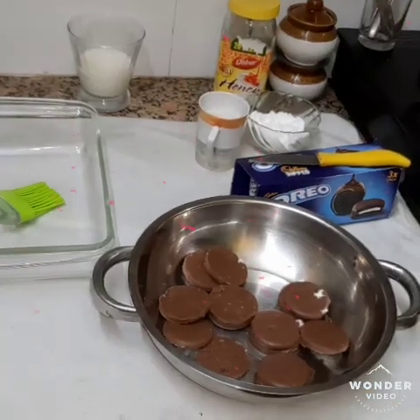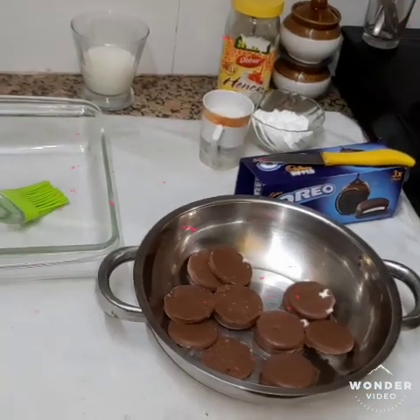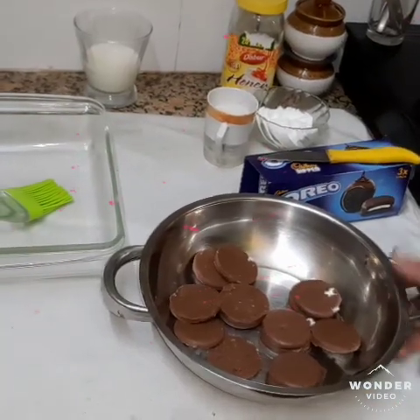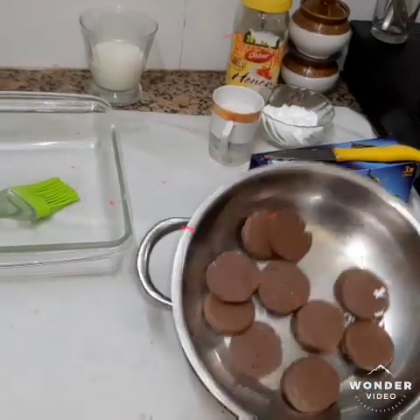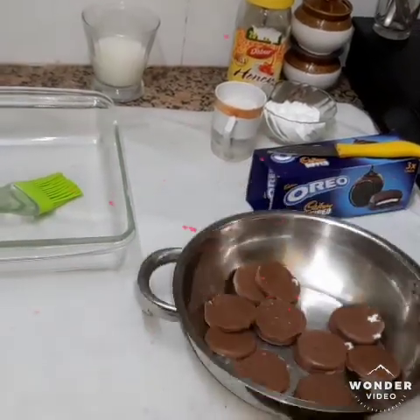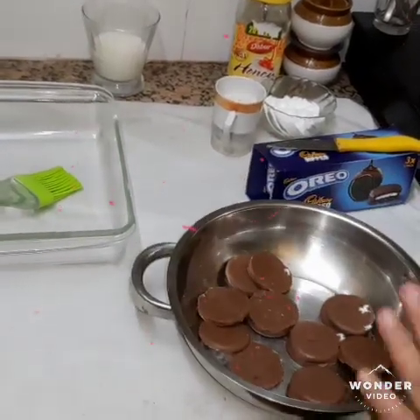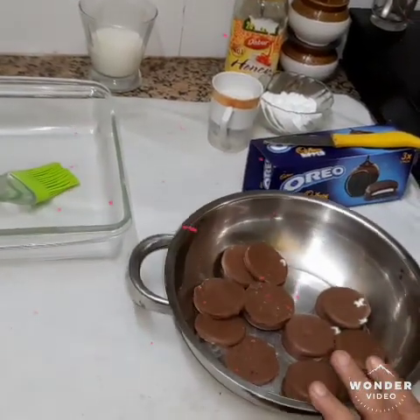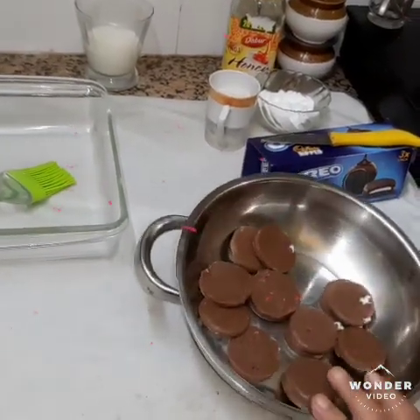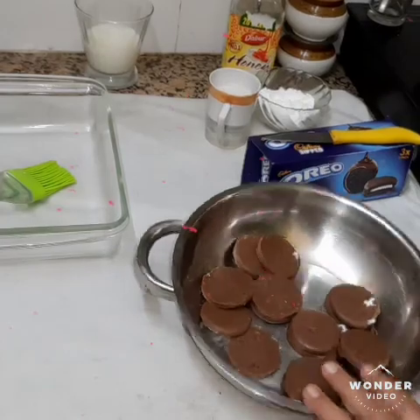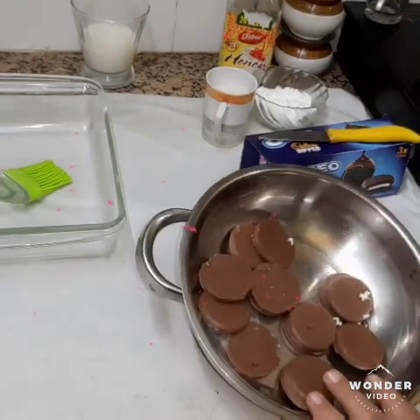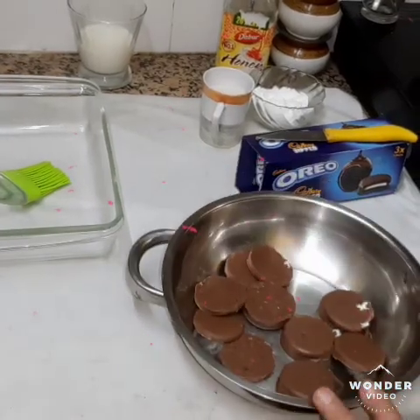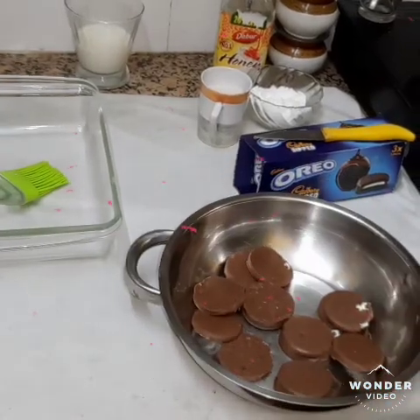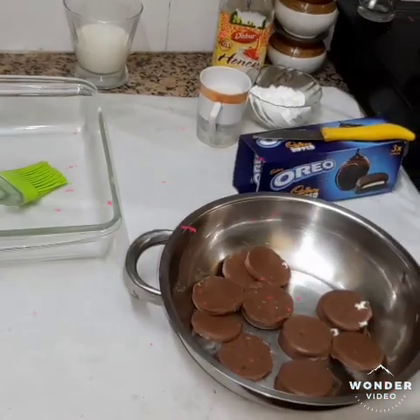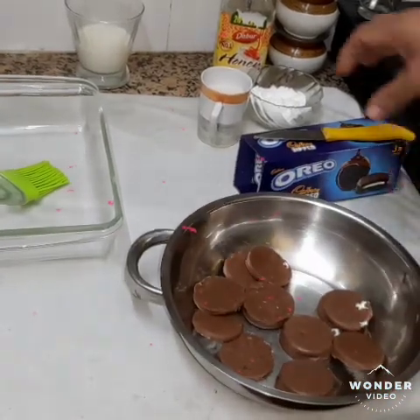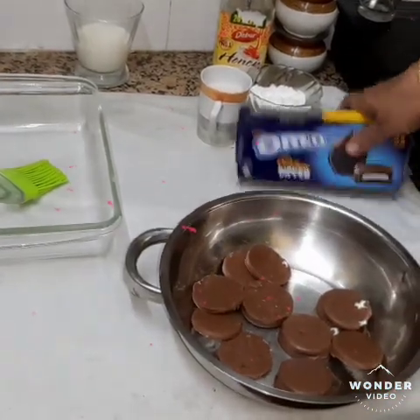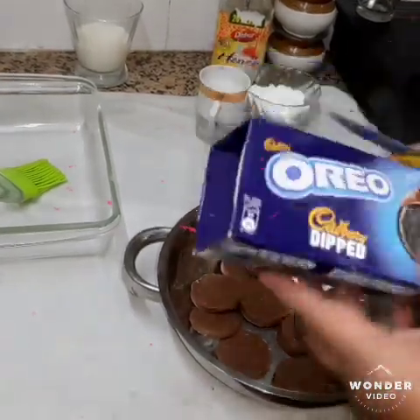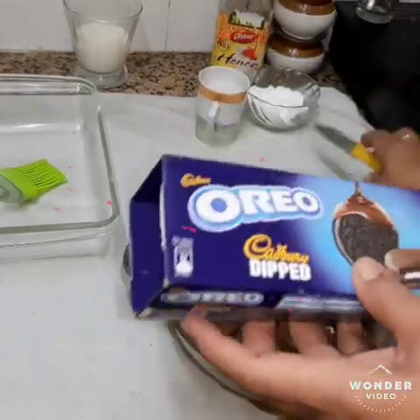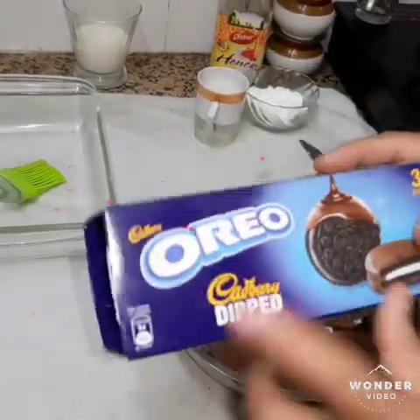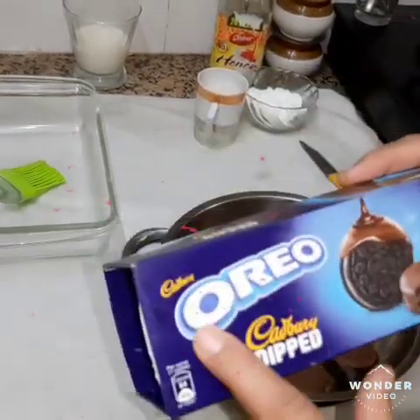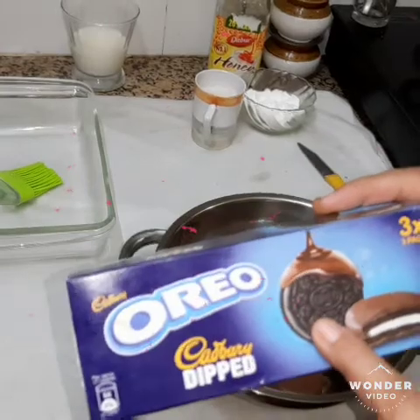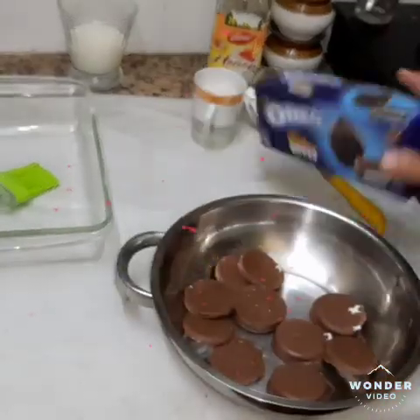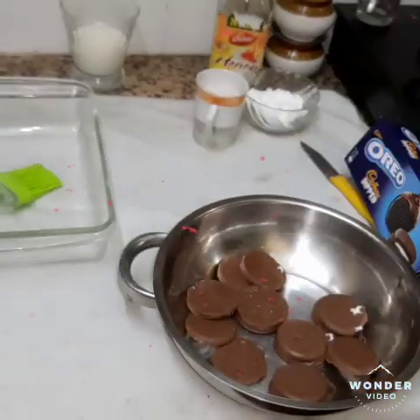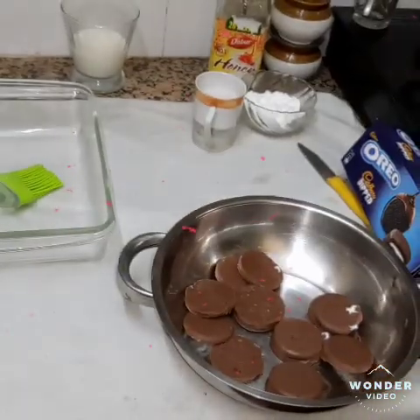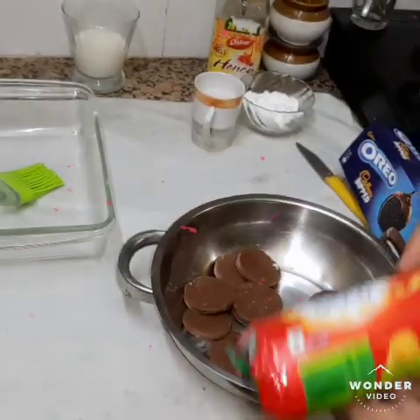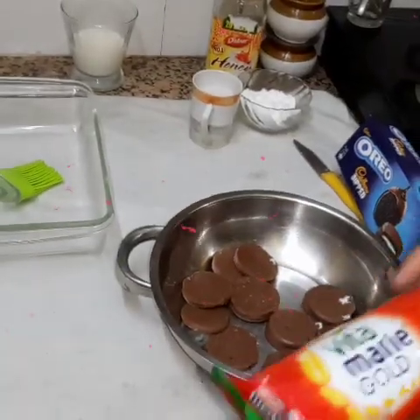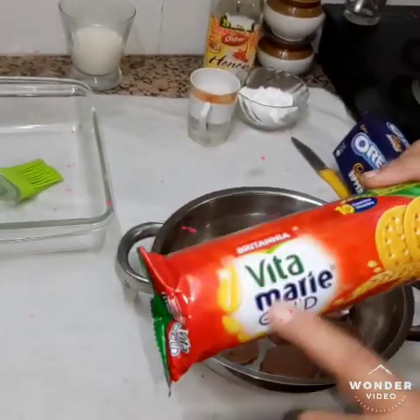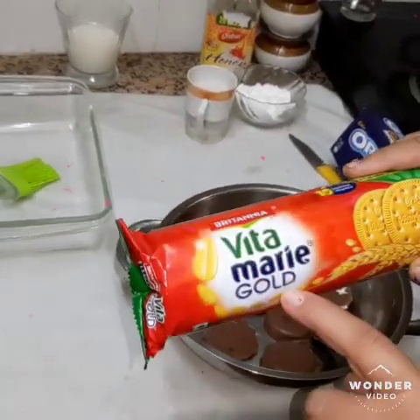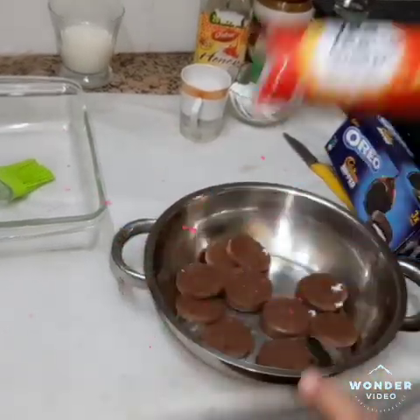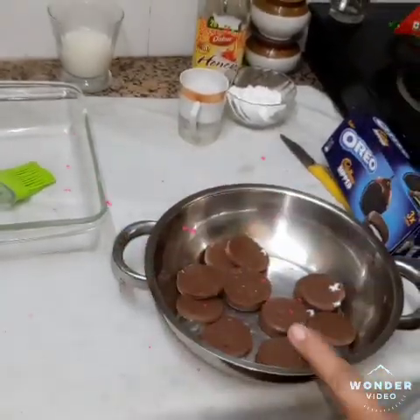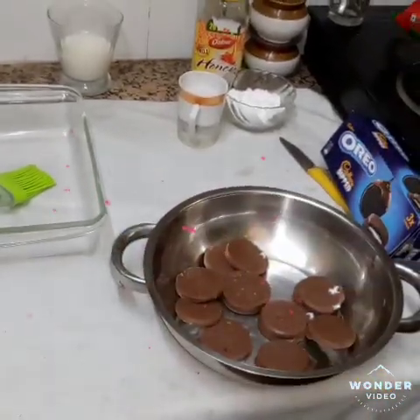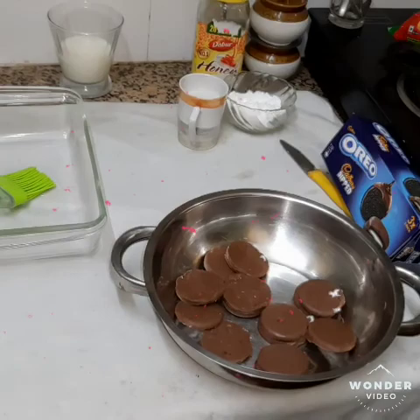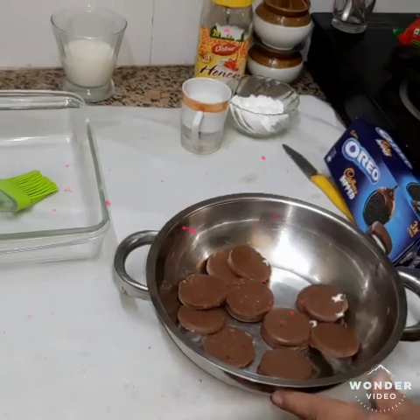Welcome to Vizjoos Chicken. I am going to make a chocolate pudding. Now I am going to make a chocolate pudding. 2 guli, mix it up.